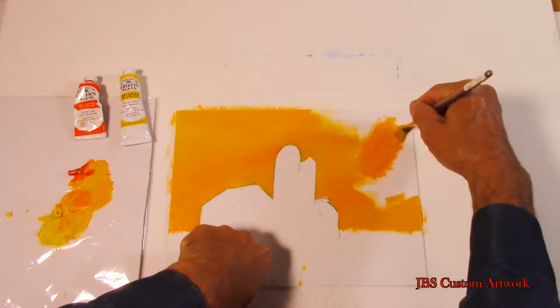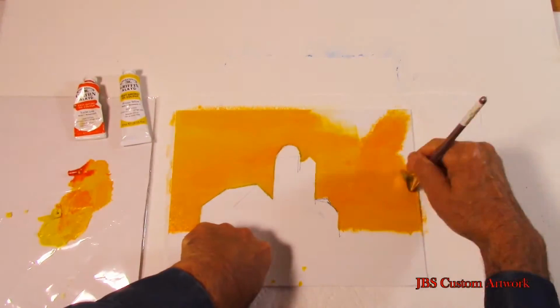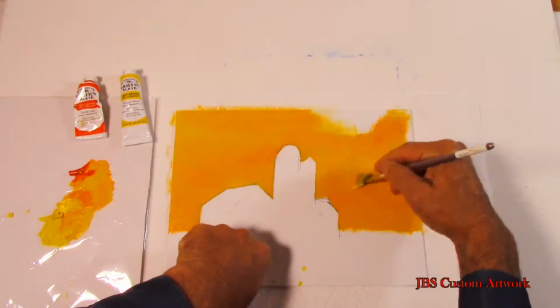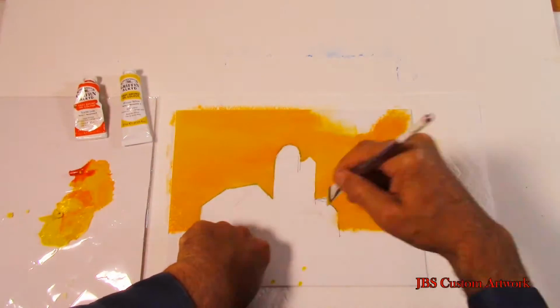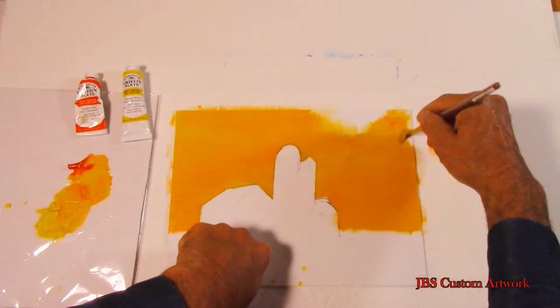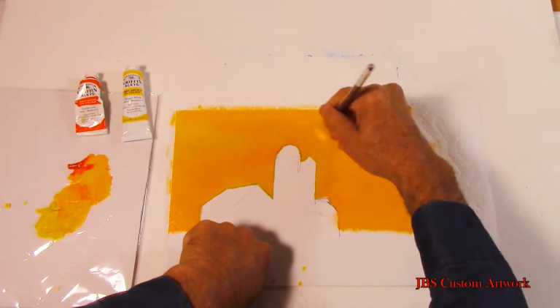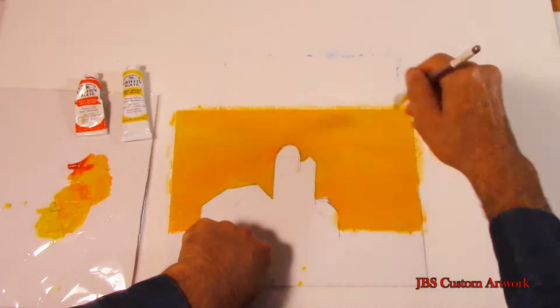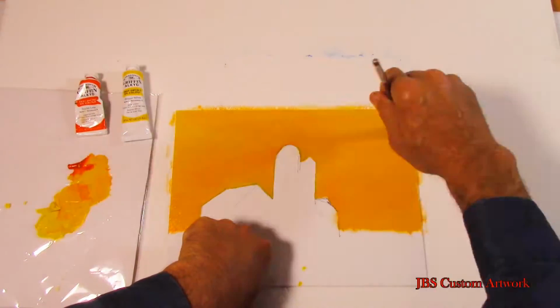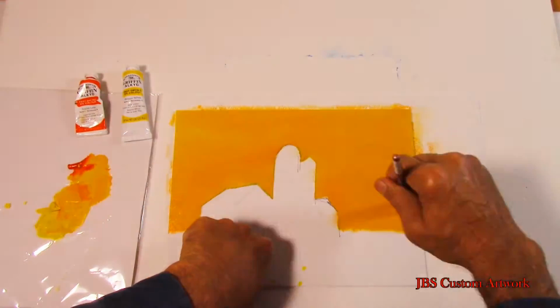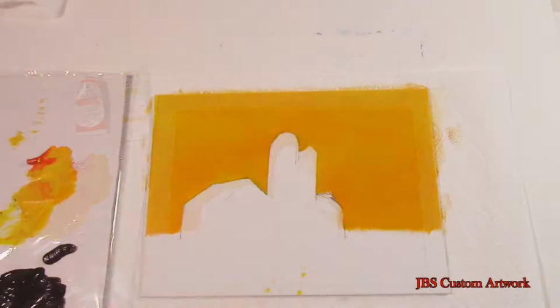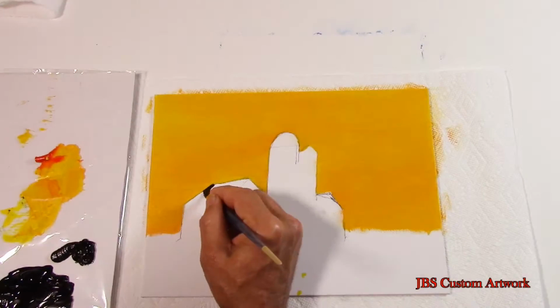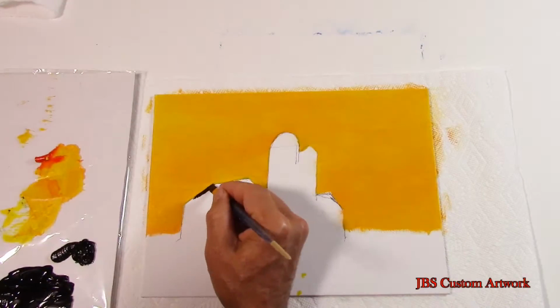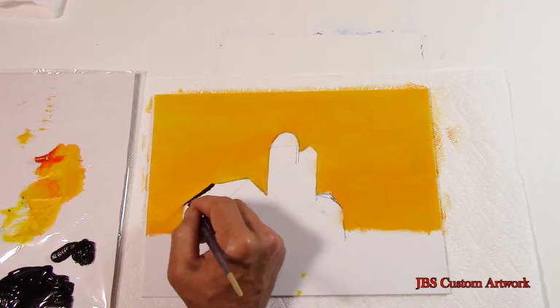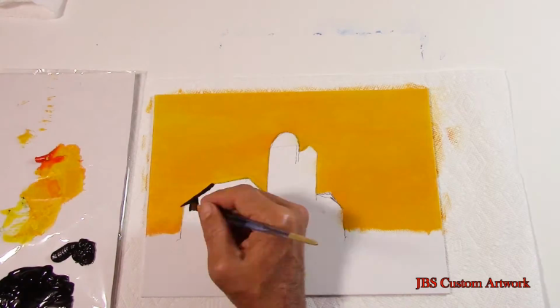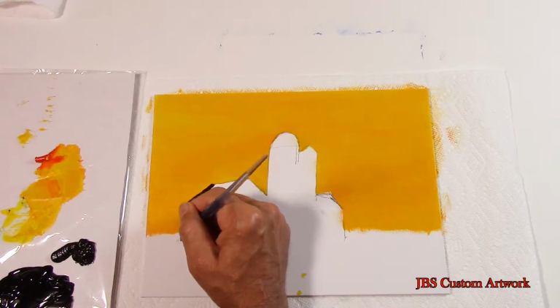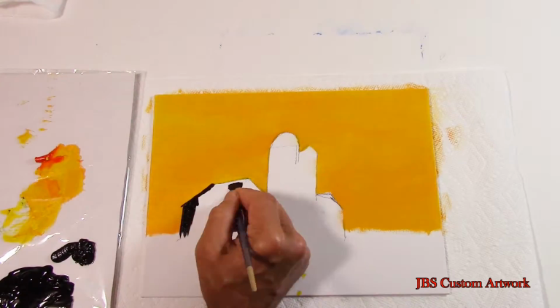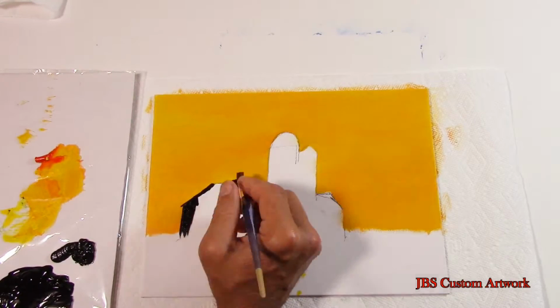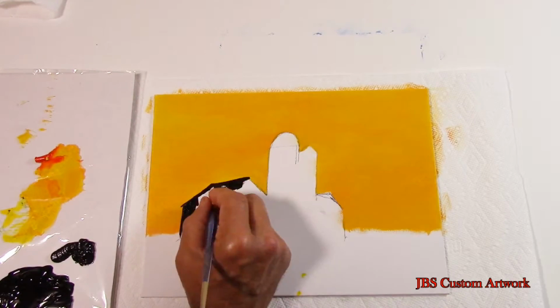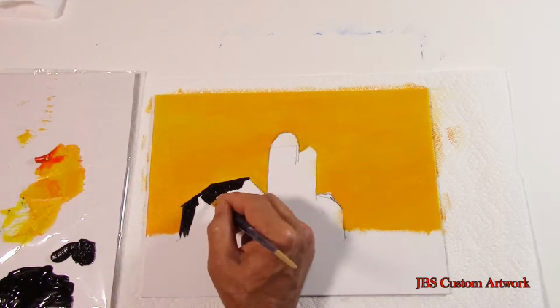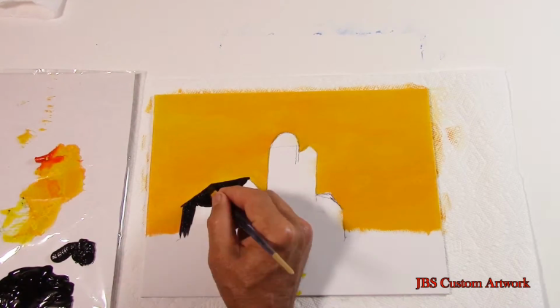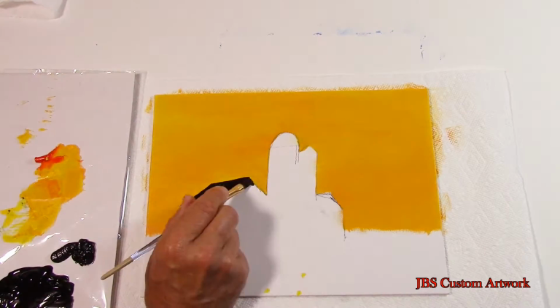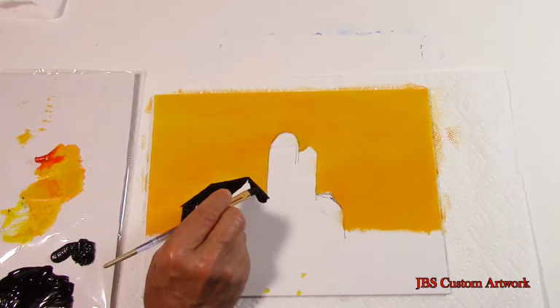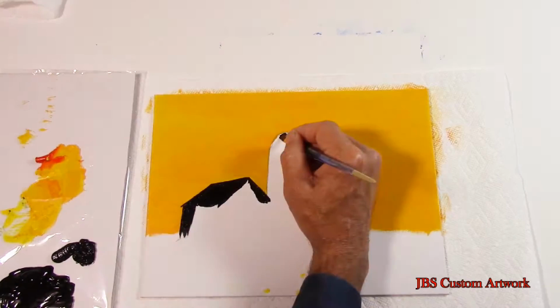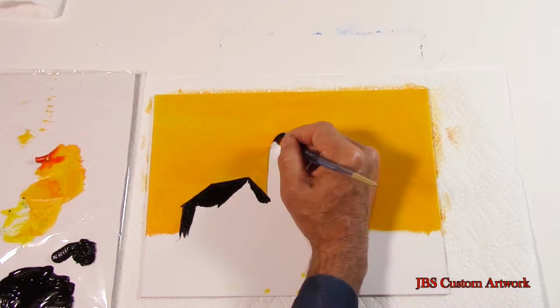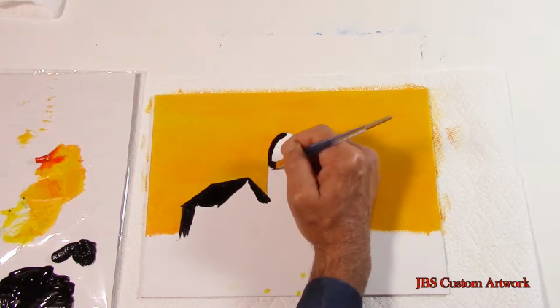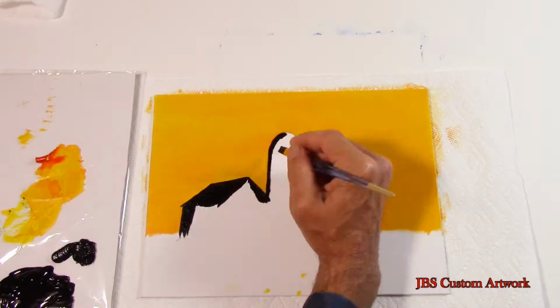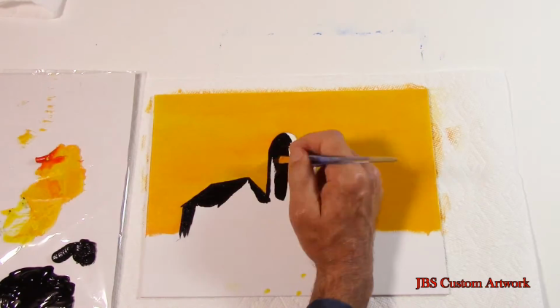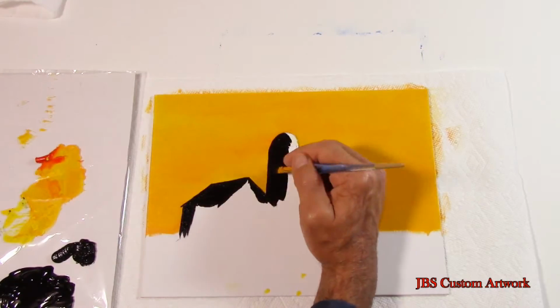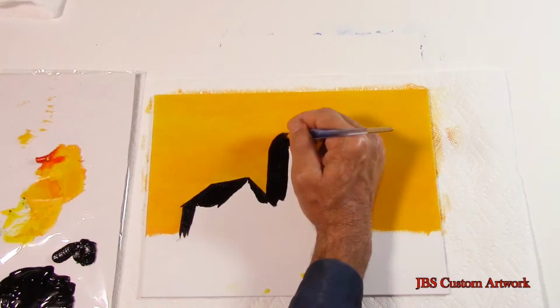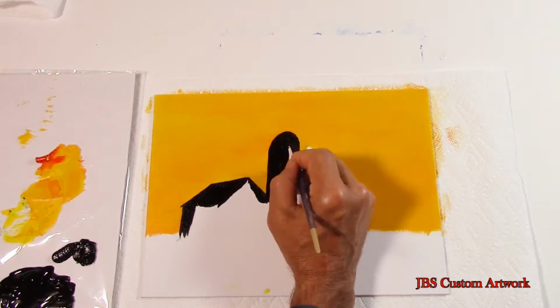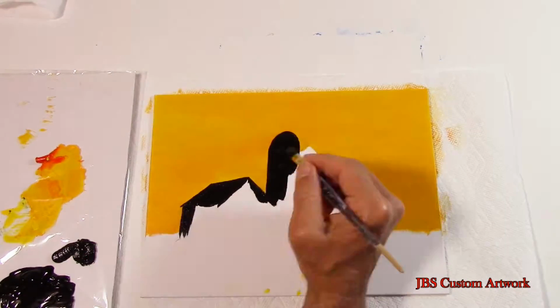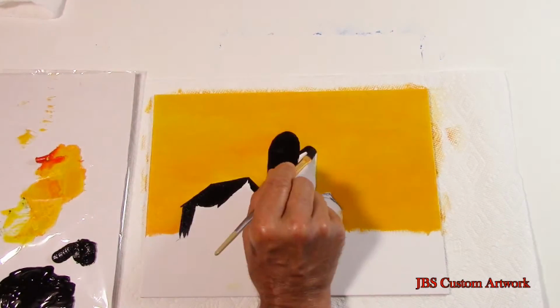let the painting dry before you put the black on. Now that the painting is dry, let's begin putting the black on the barn and the silo.